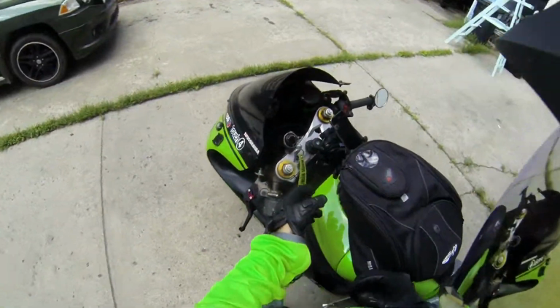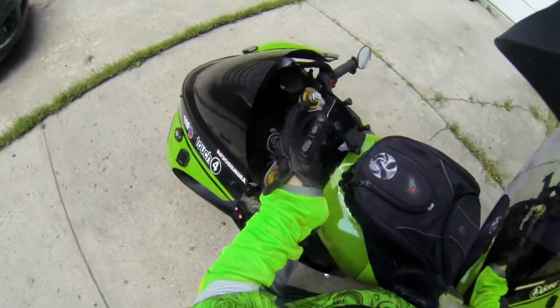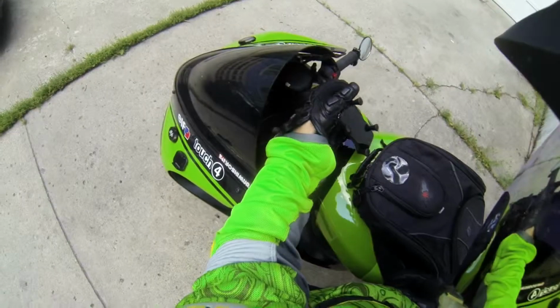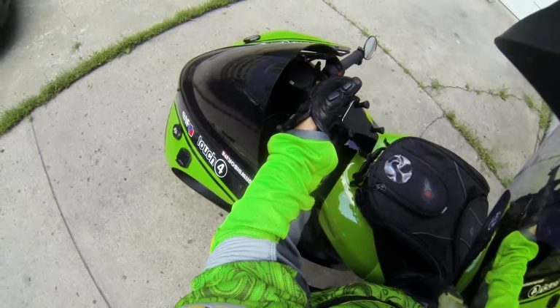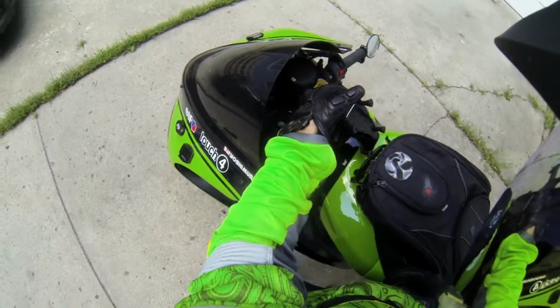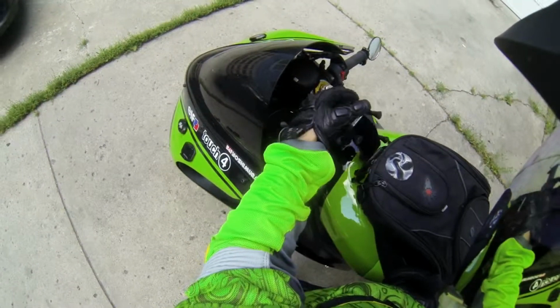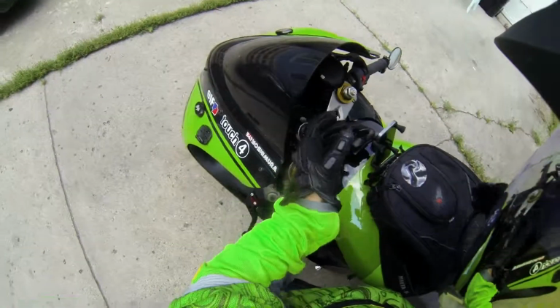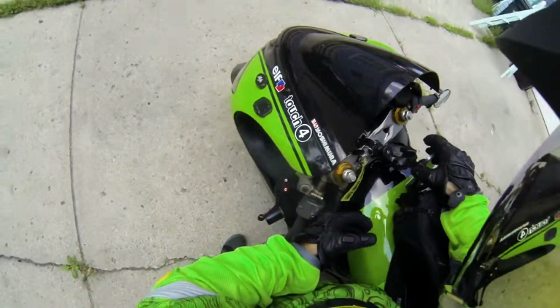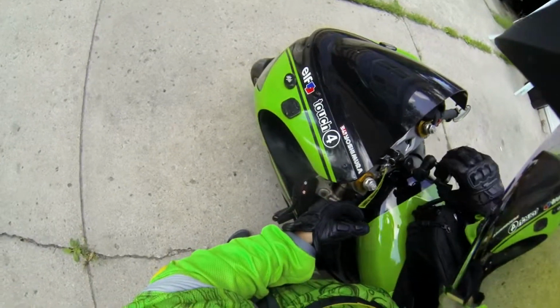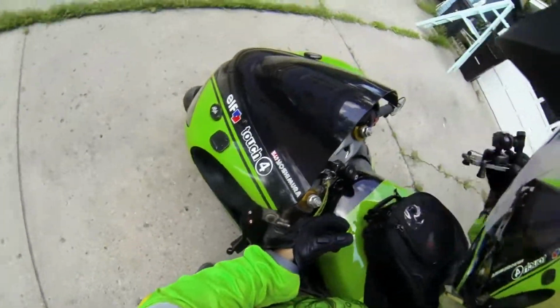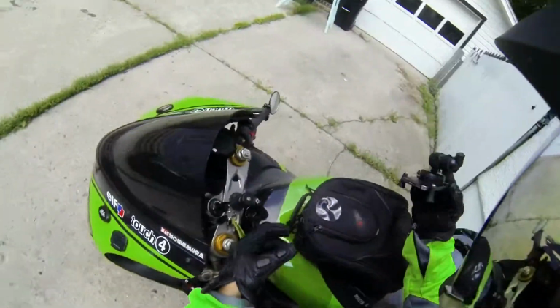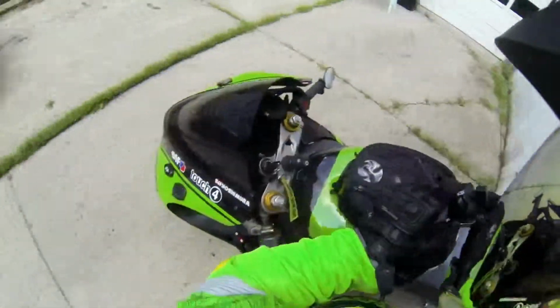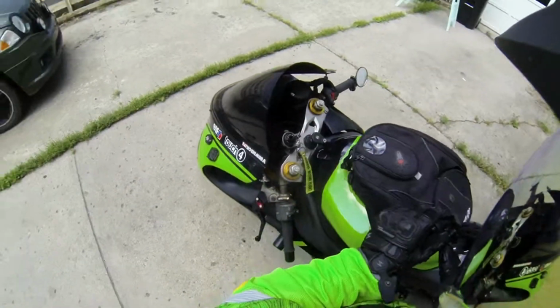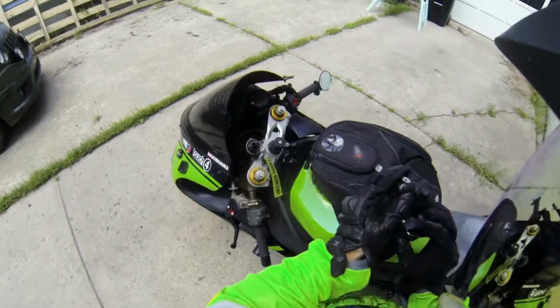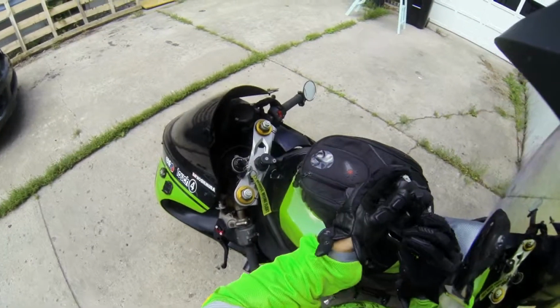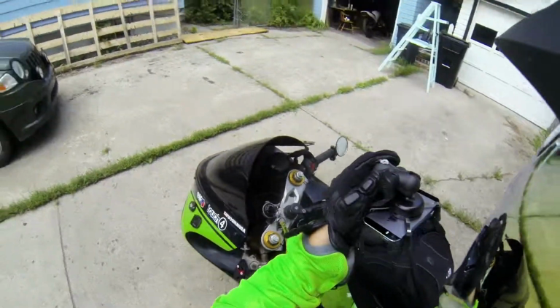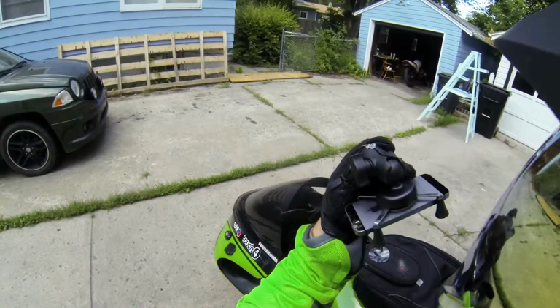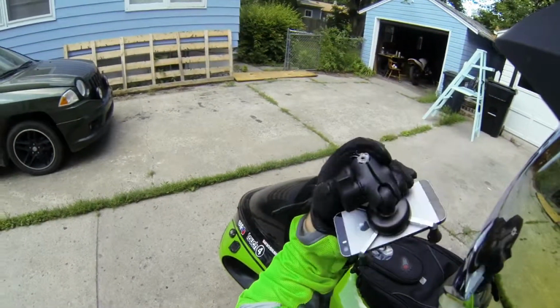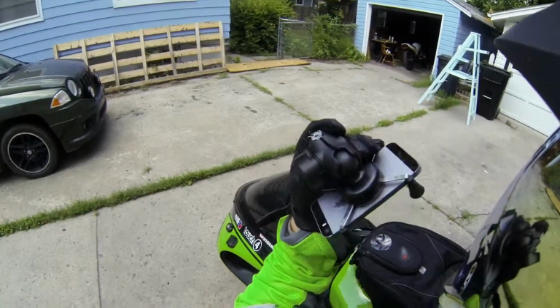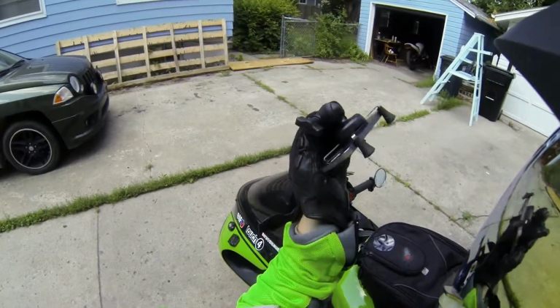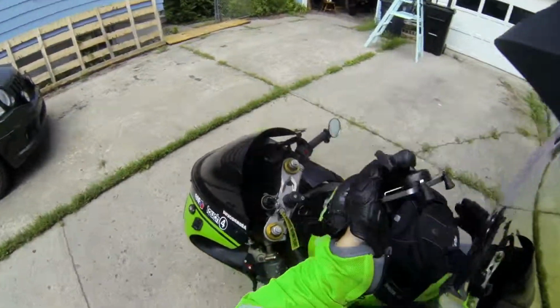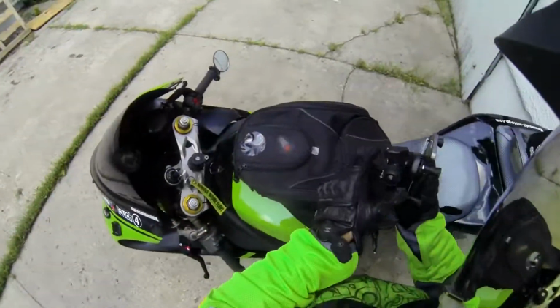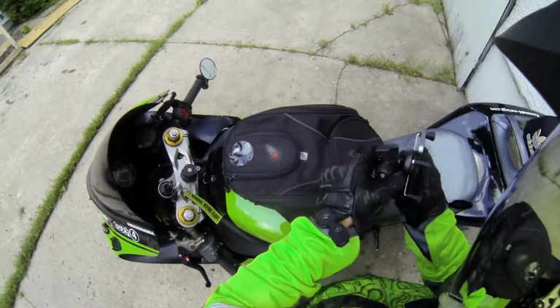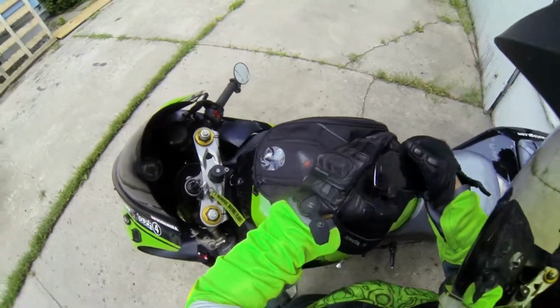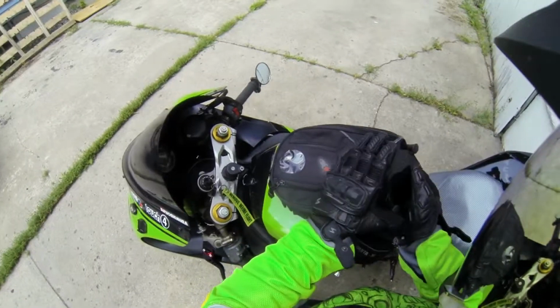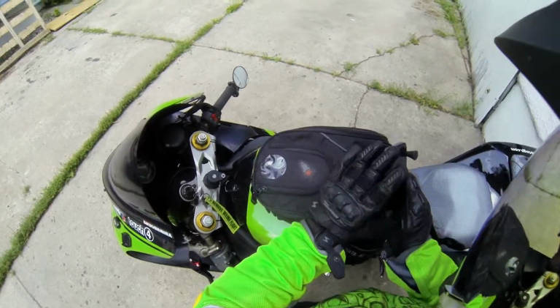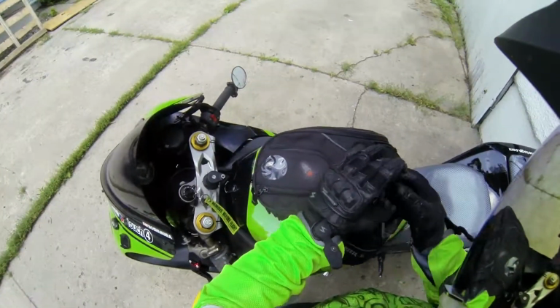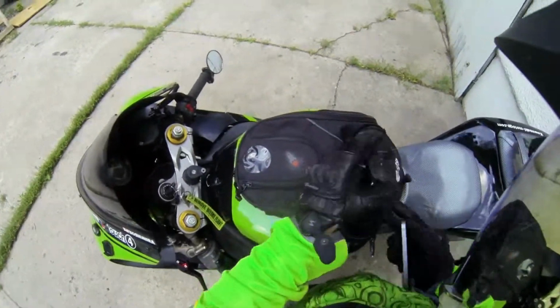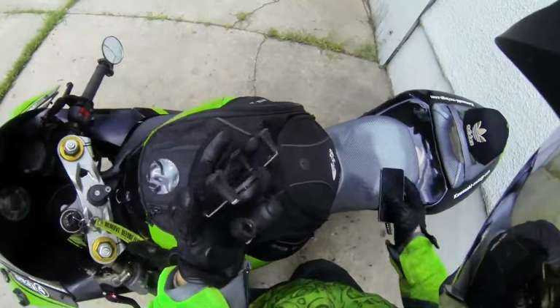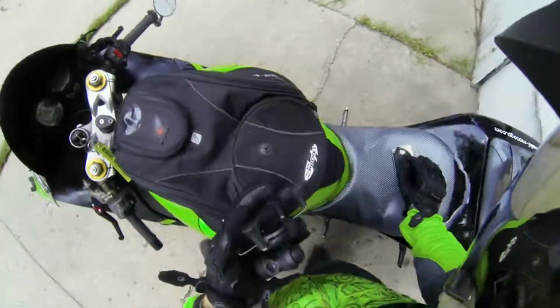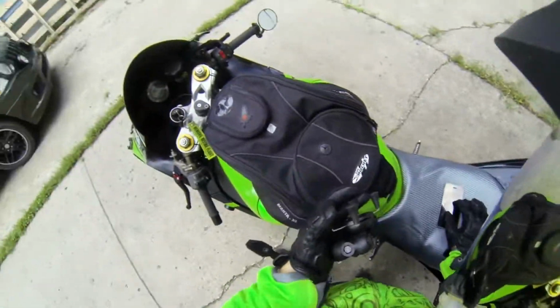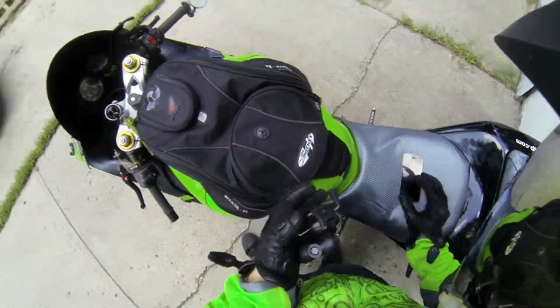Which is RAM mounts. Look at how crappy that is — the ball broke right off, first time I used it. My ball broke right off the mount.